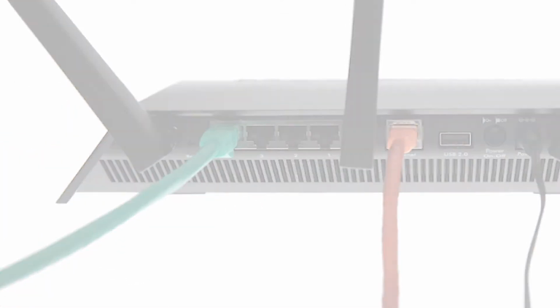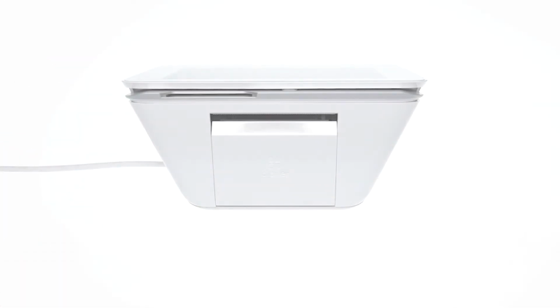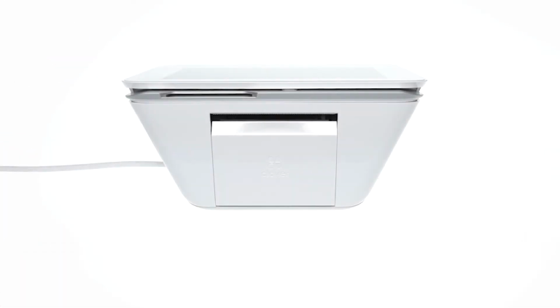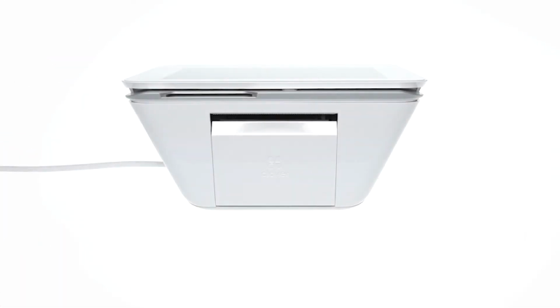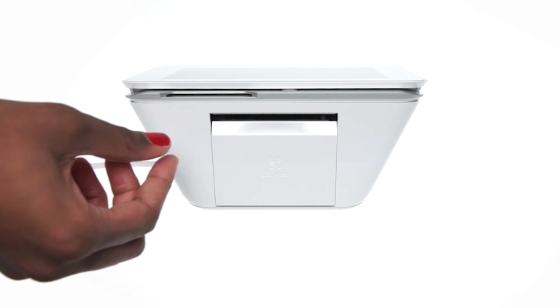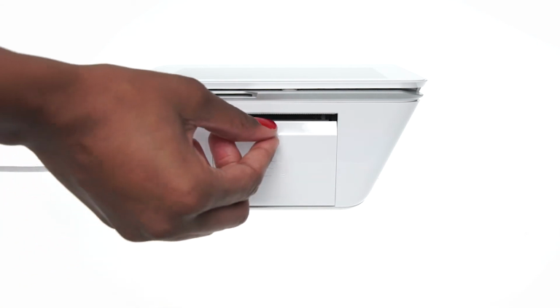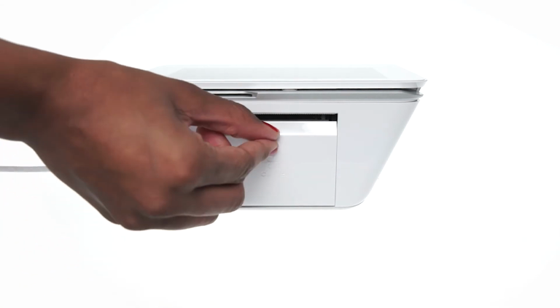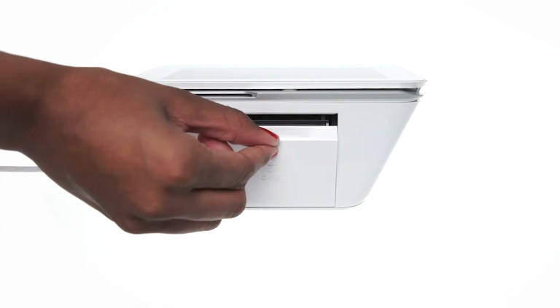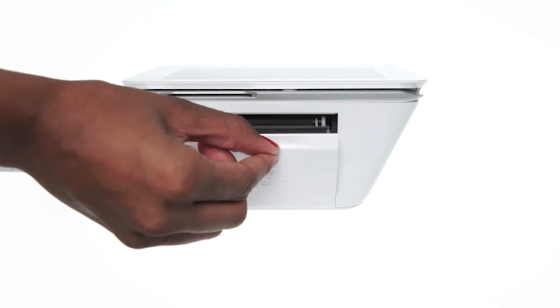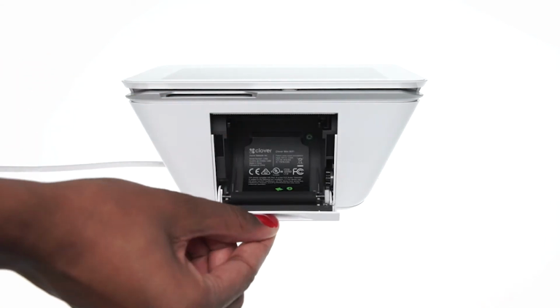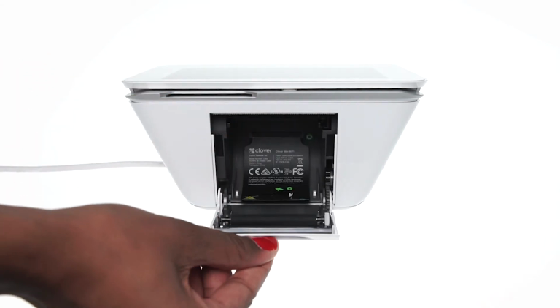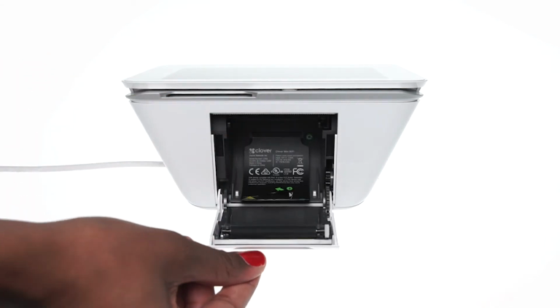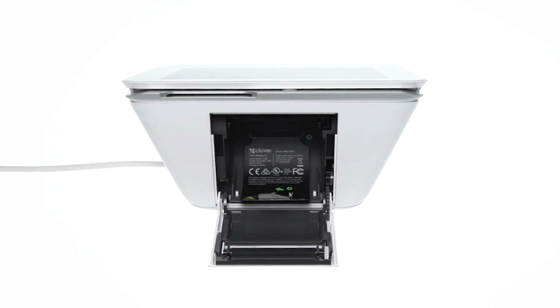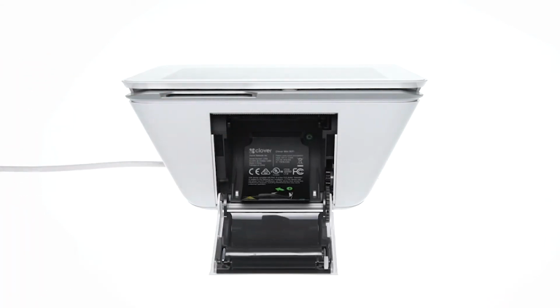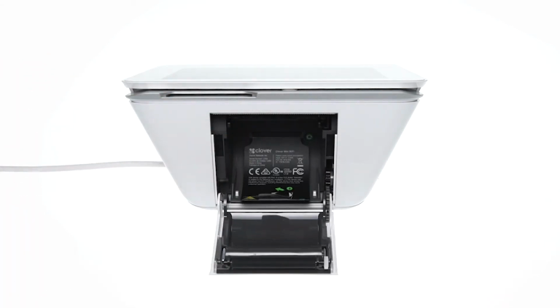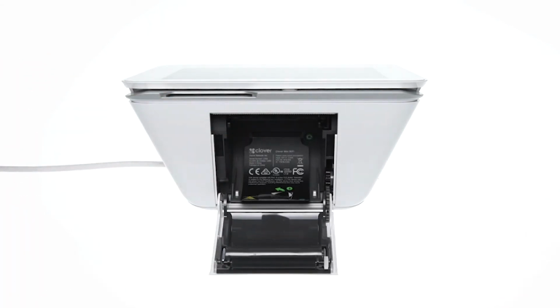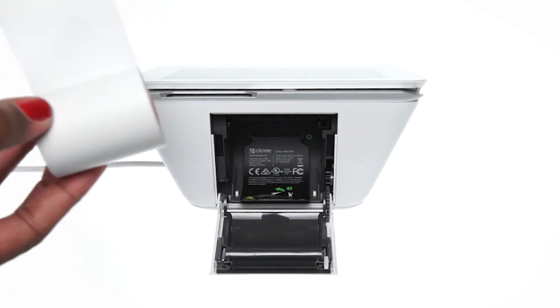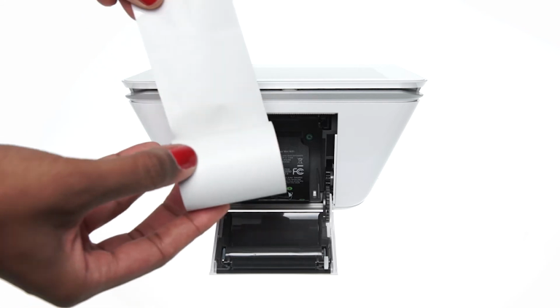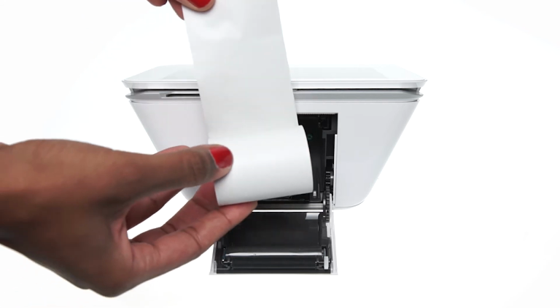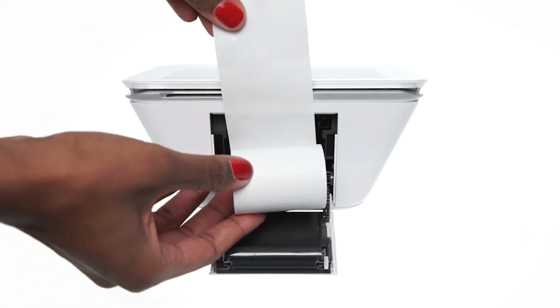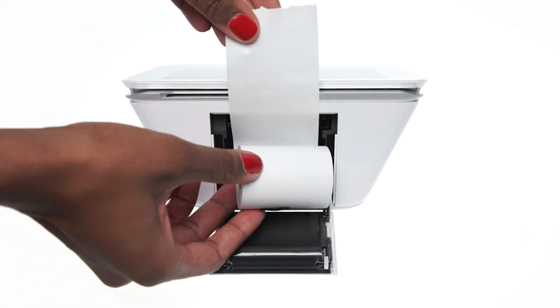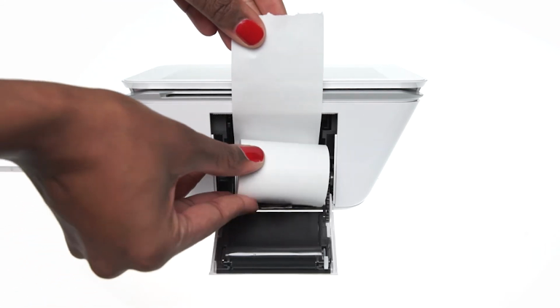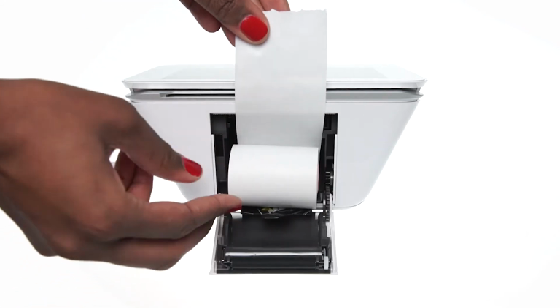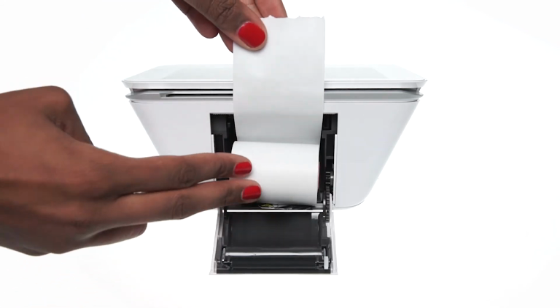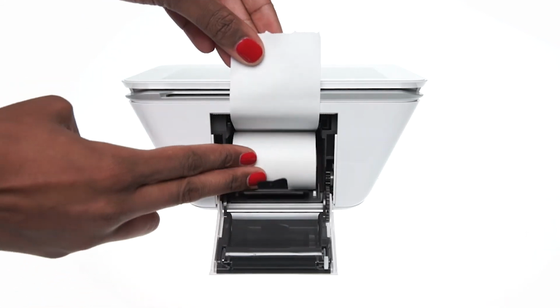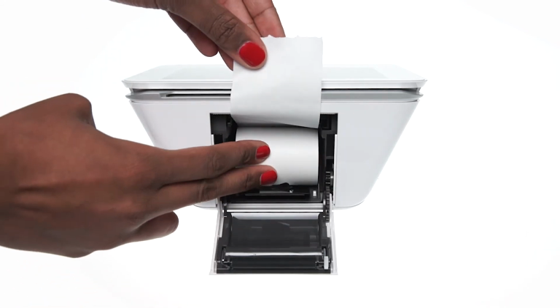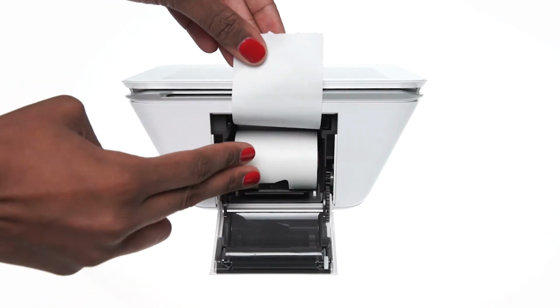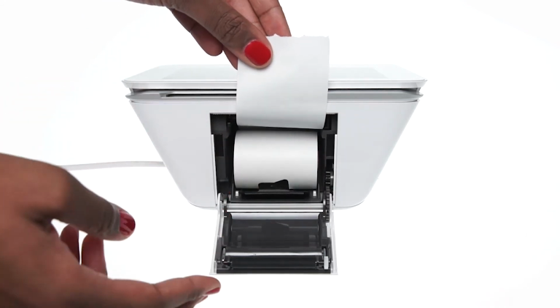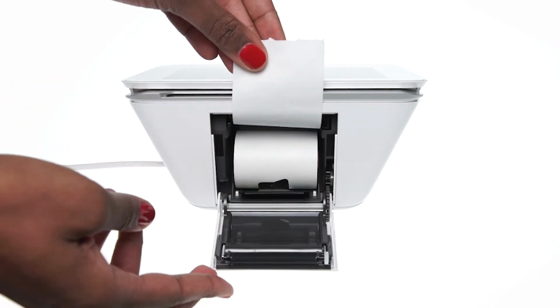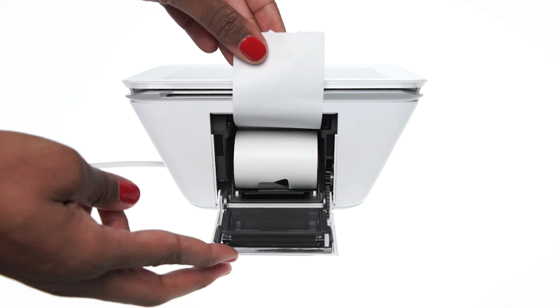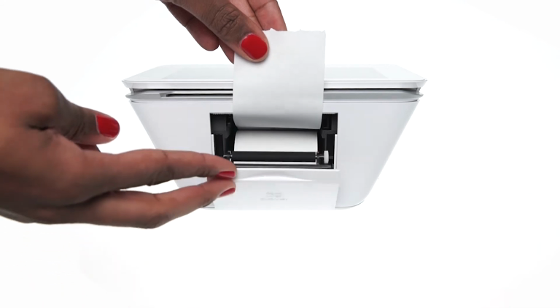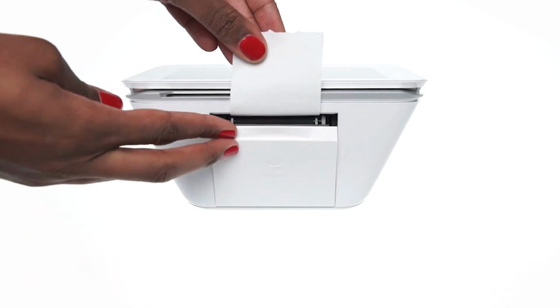To load the printer paper, pull open the cover on the back of the Clover Mini. Grab the paper so its leading edge feeds up from the top of the roll. Place the roll into the printer tray, and close the cover on the paper.